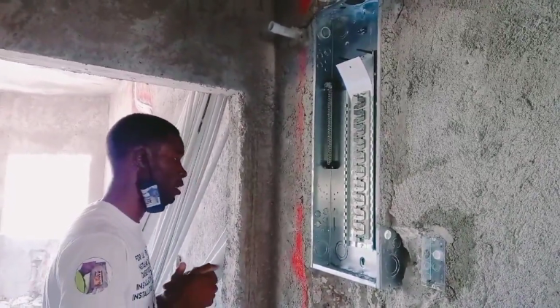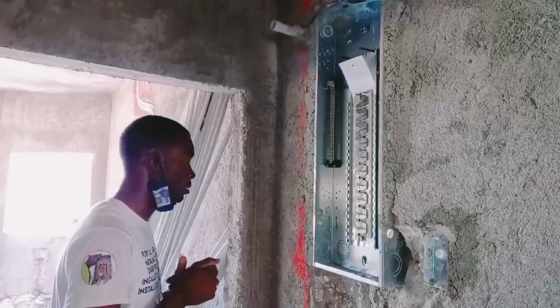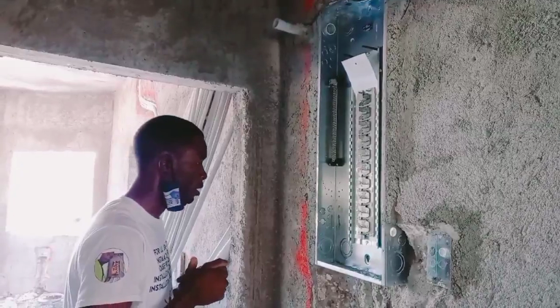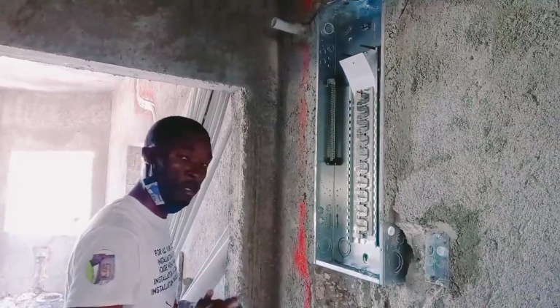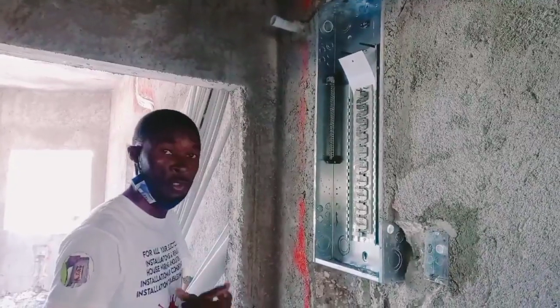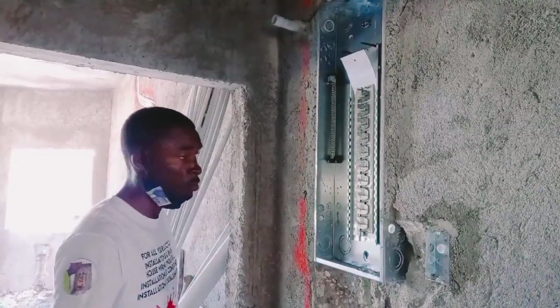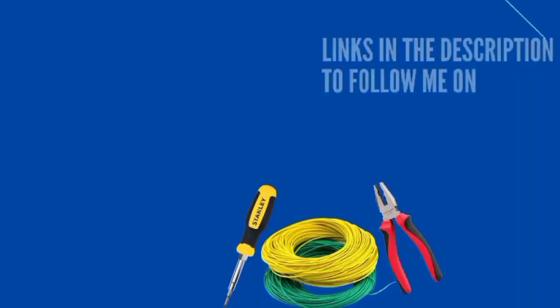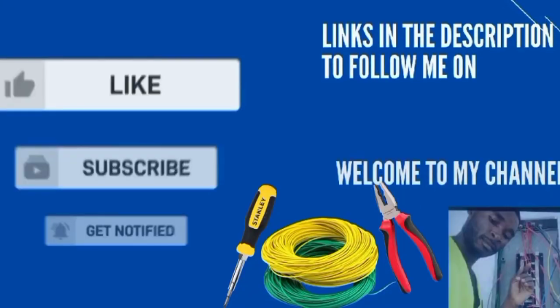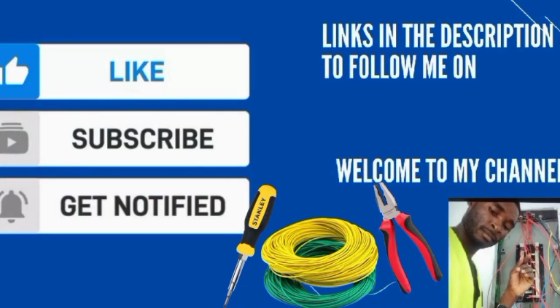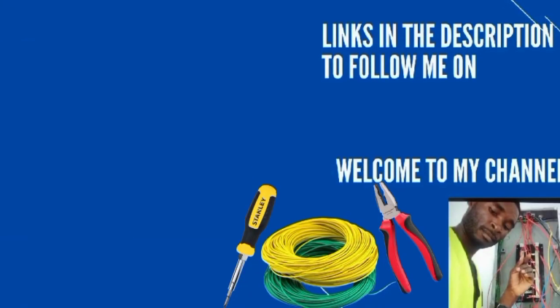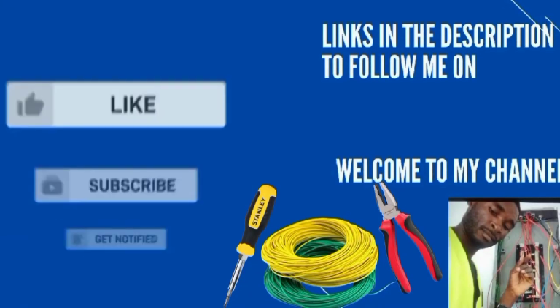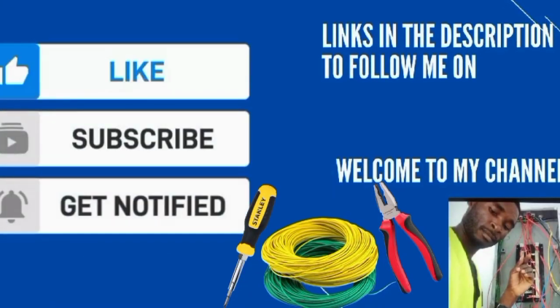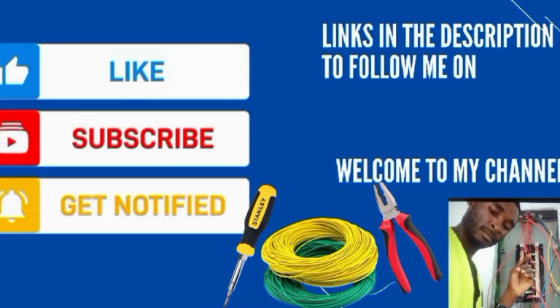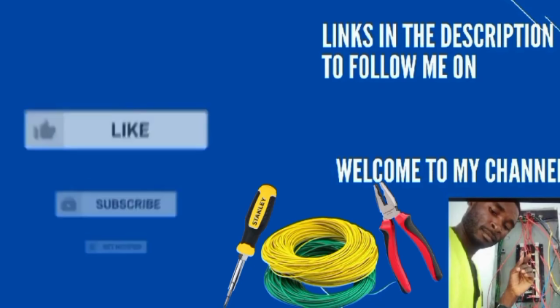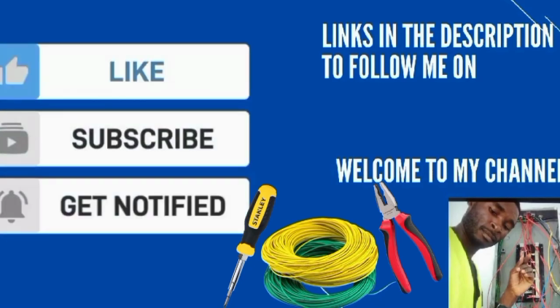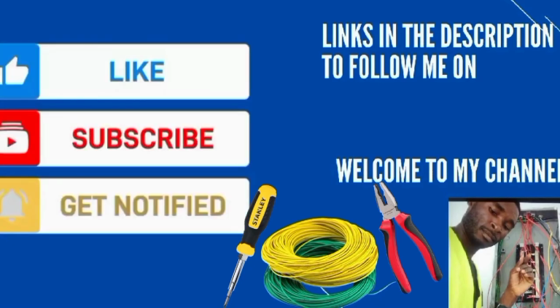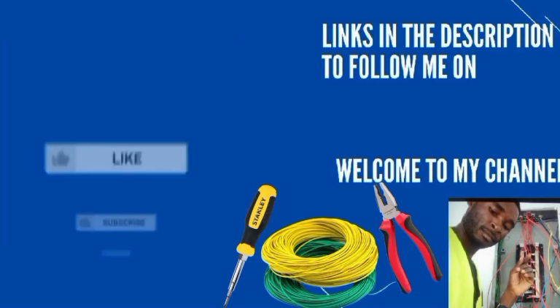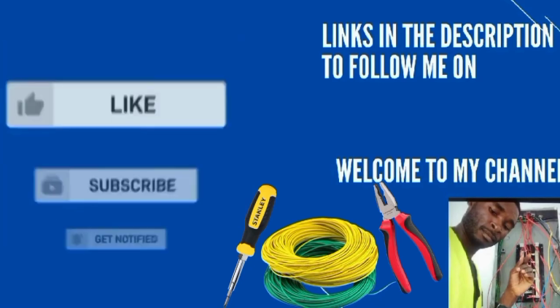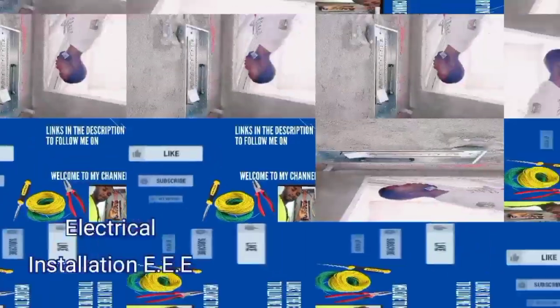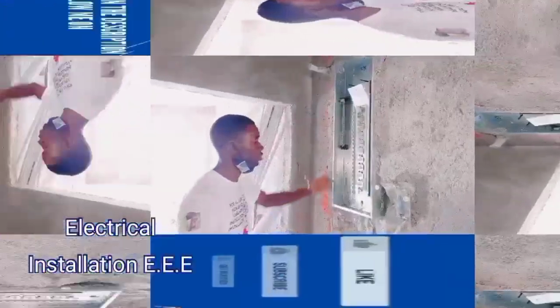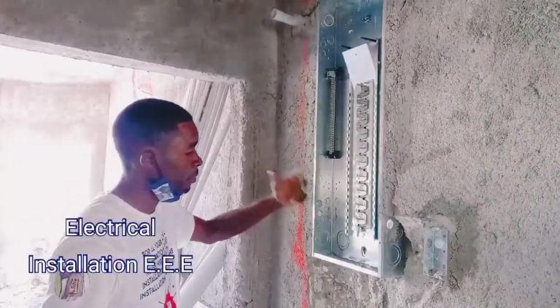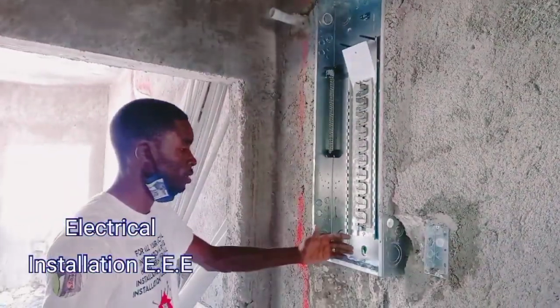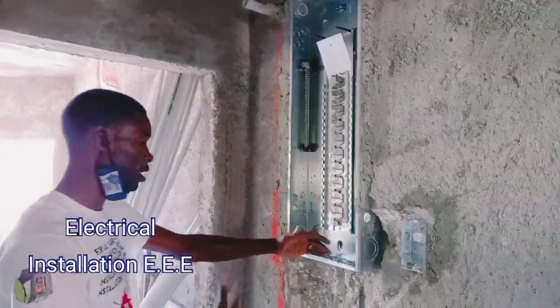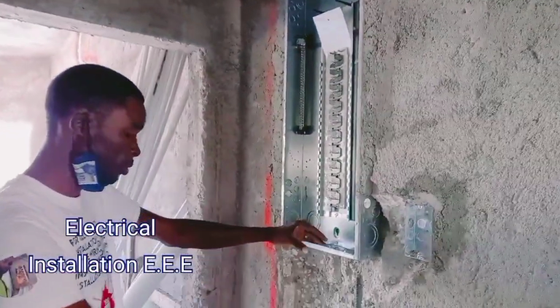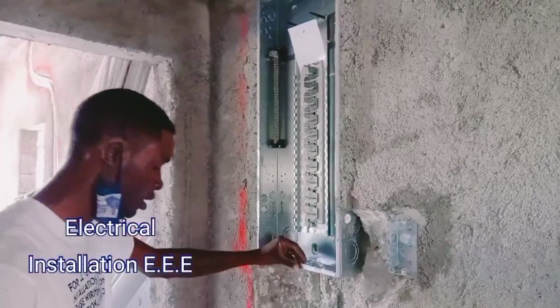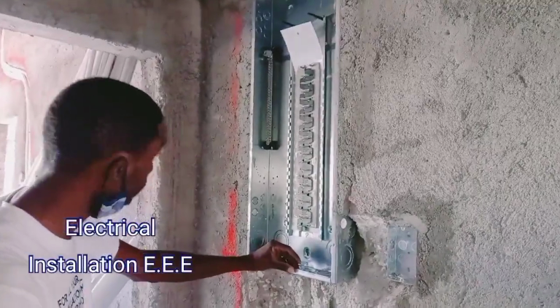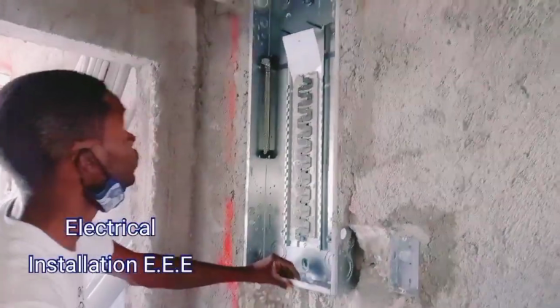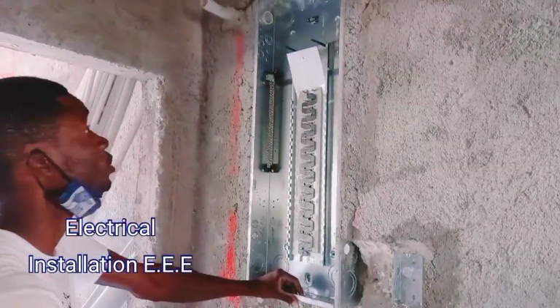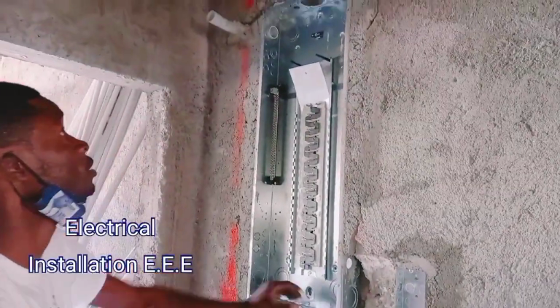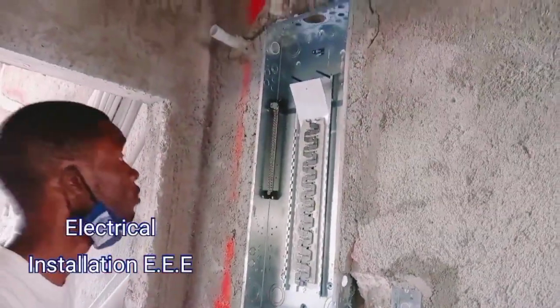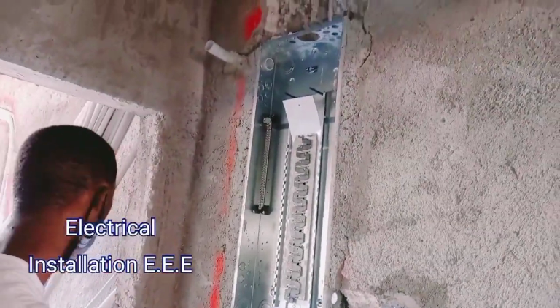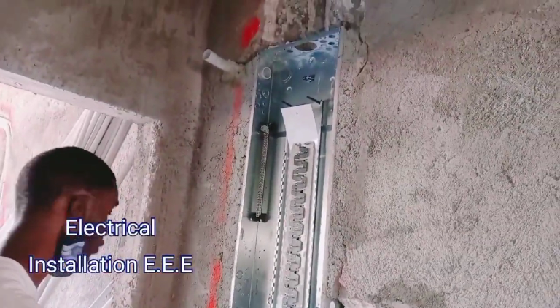Today we're just piping up this main breaker box right here. I'm going to show you how we're going to pipe it up.